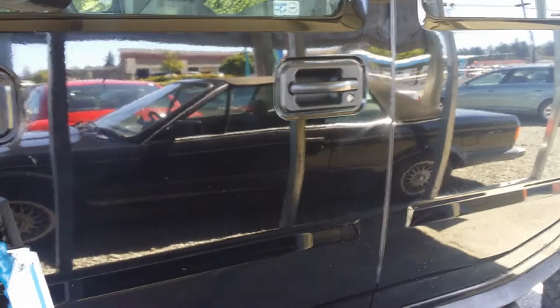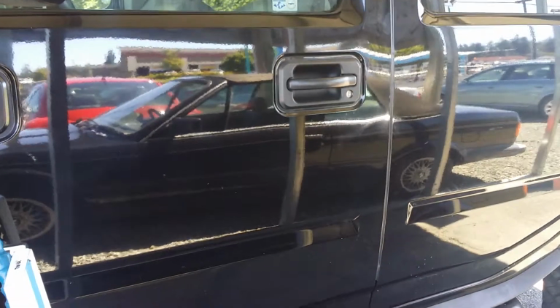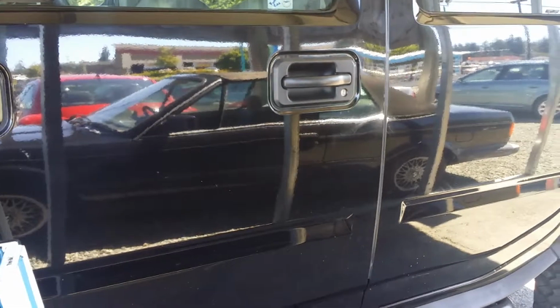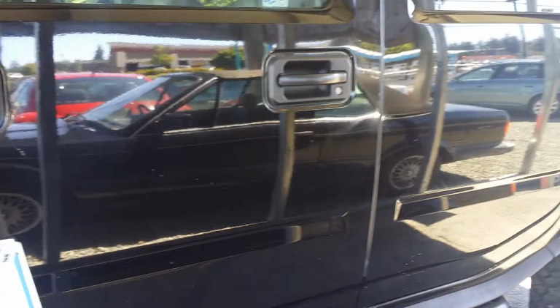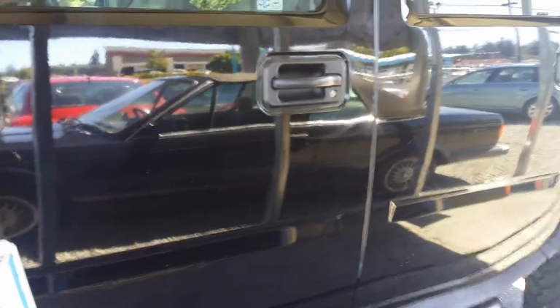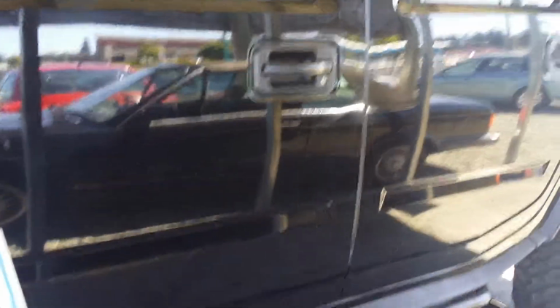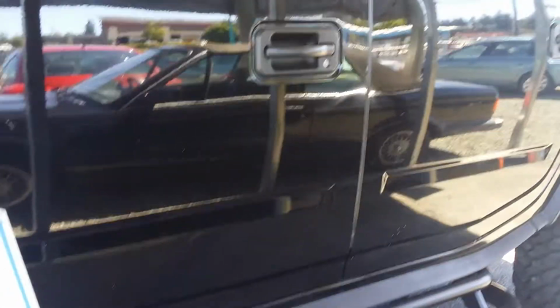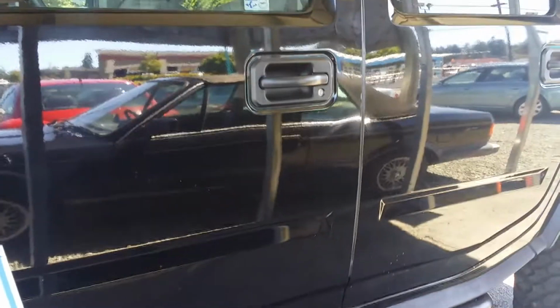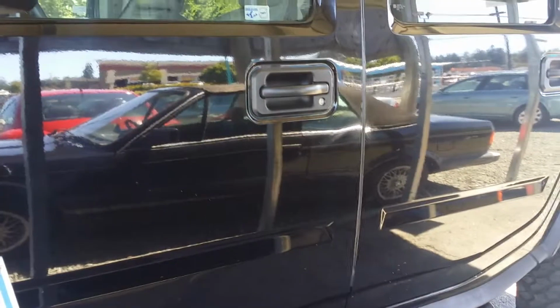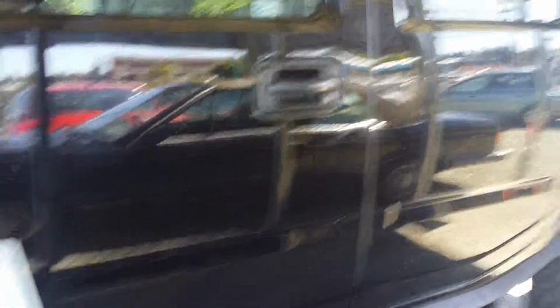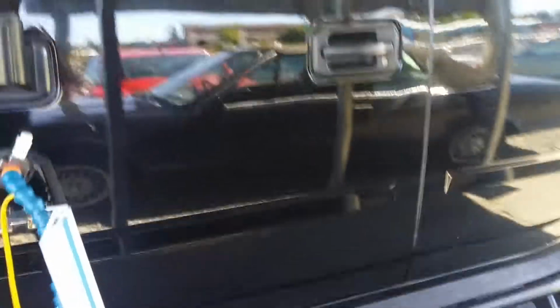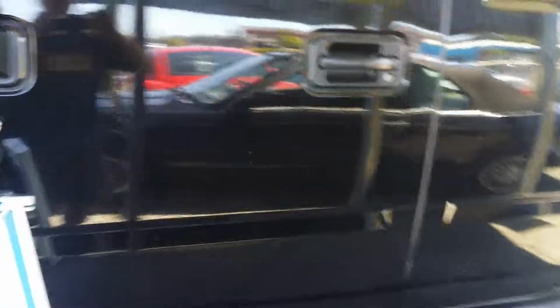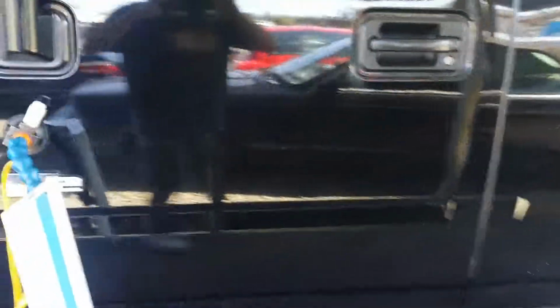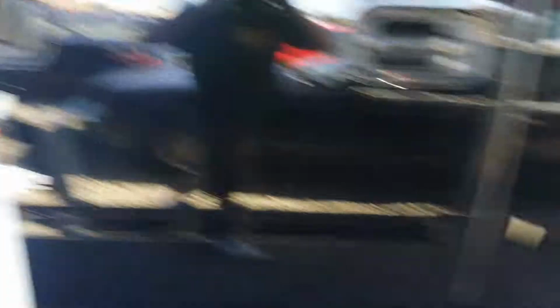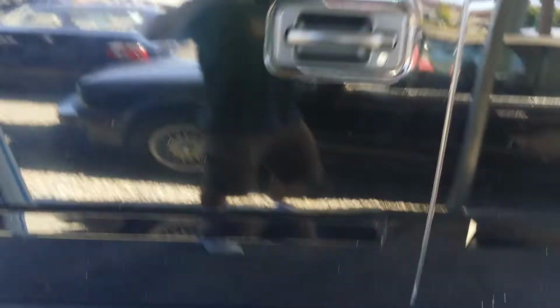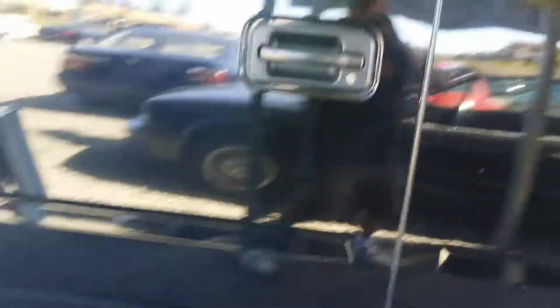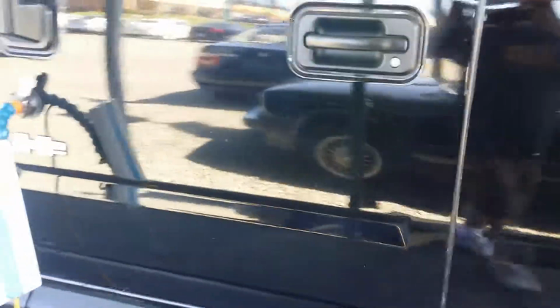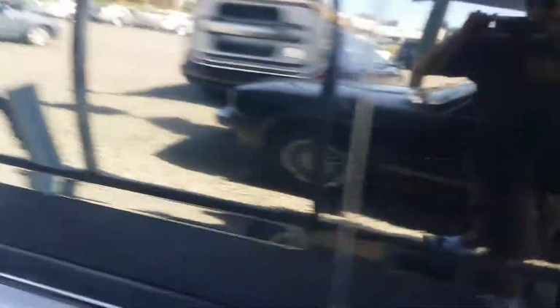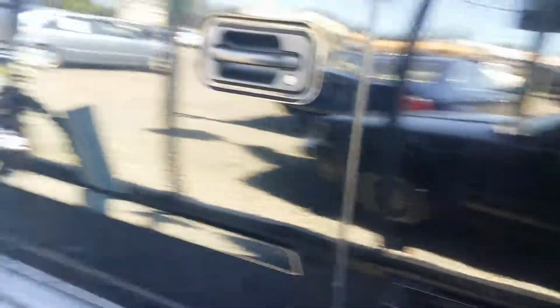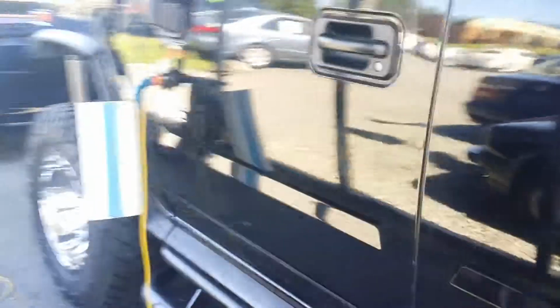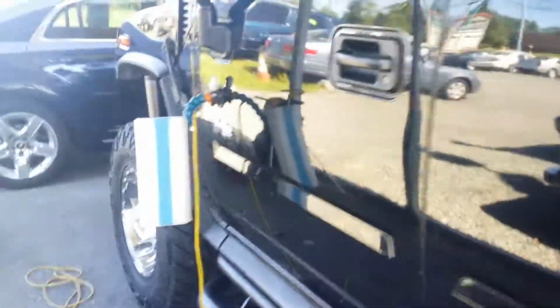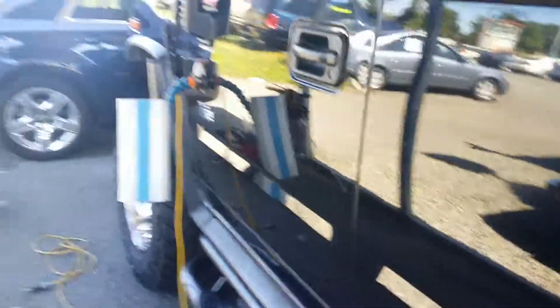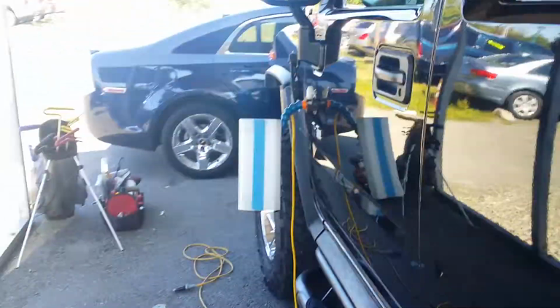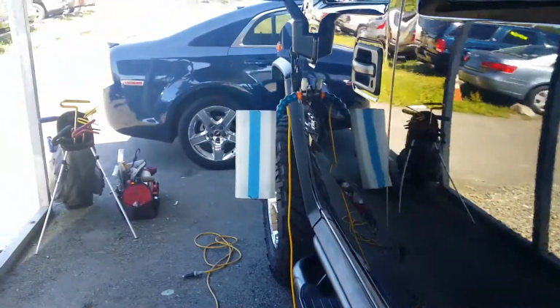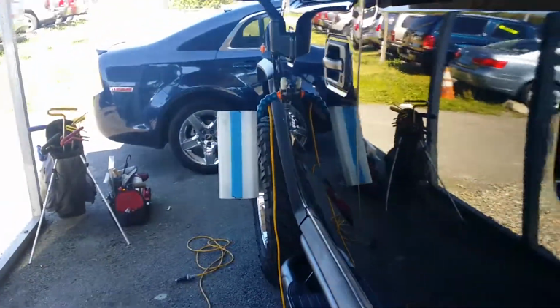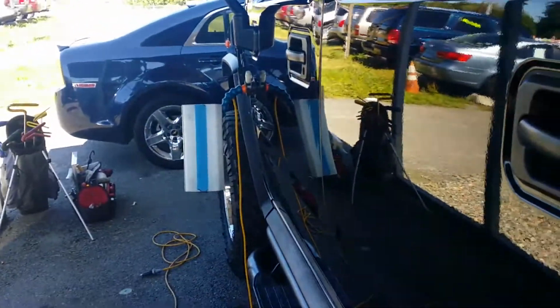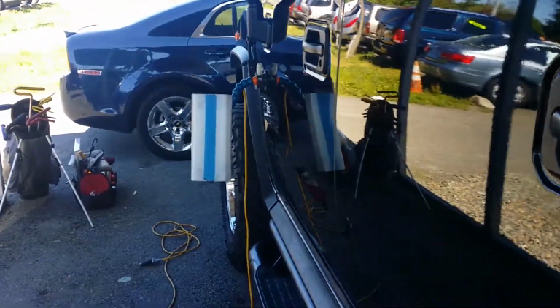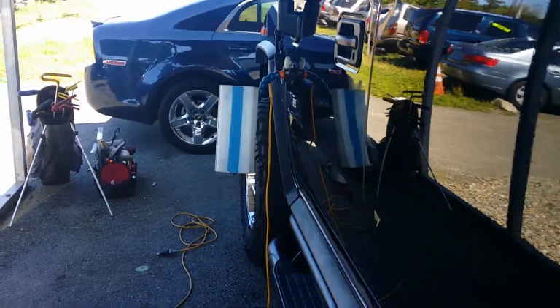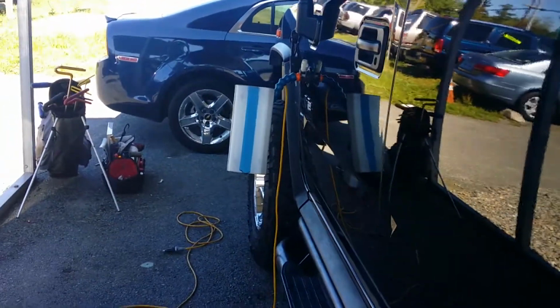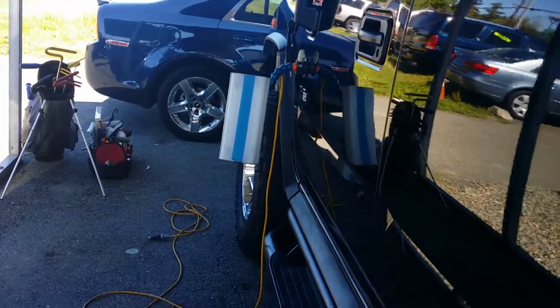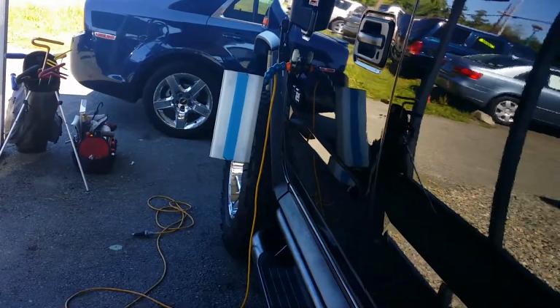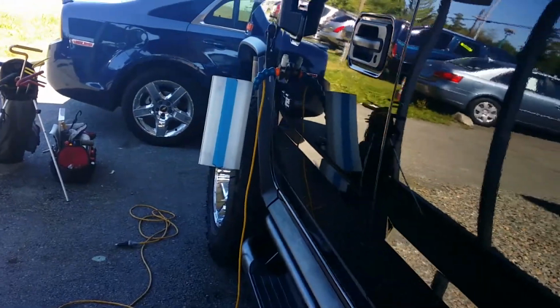Hello YouTube, we got the after on that 0-4 Hummer H2. It was a wholesale job. It's got a little bit of wave to it. Let's run that through there.